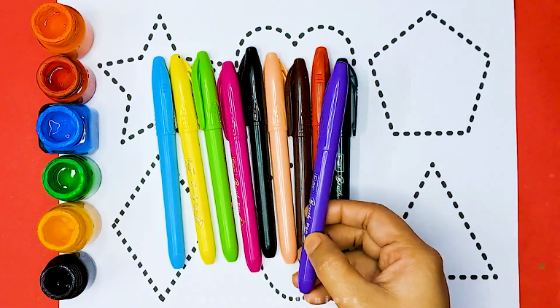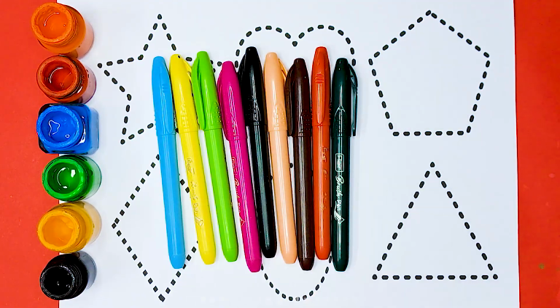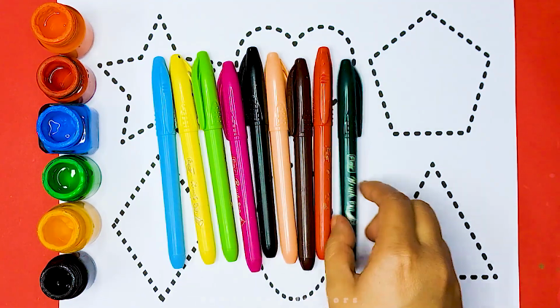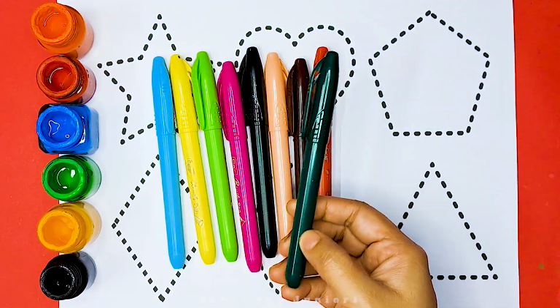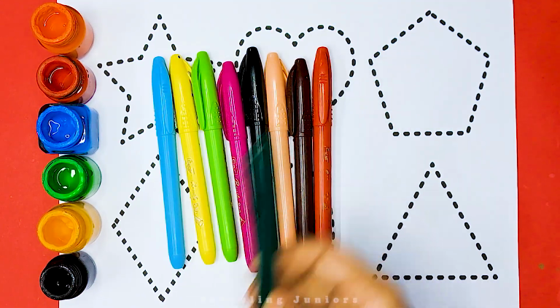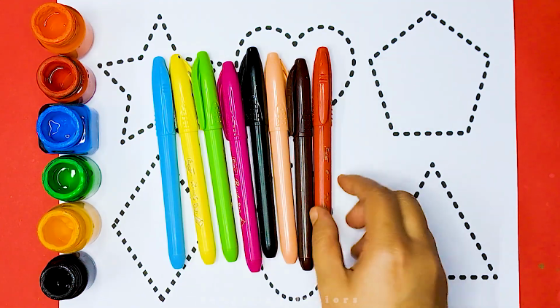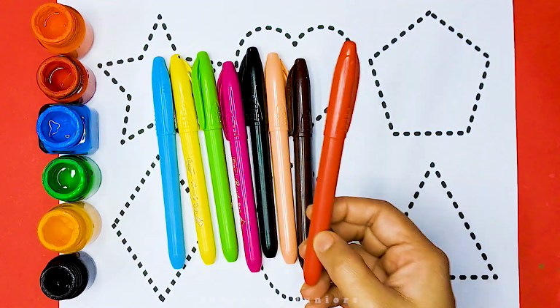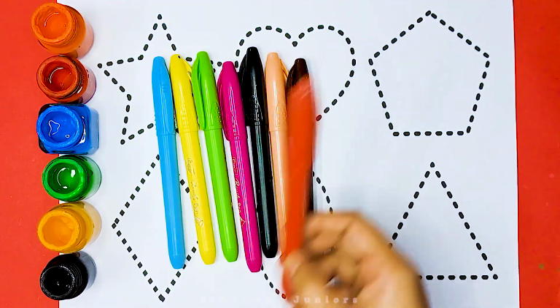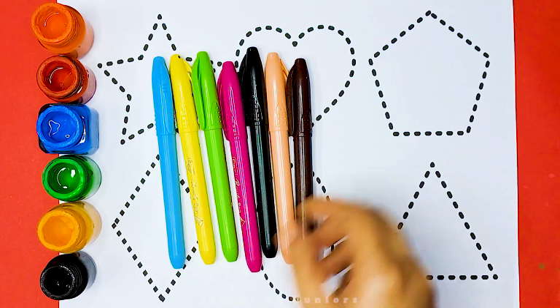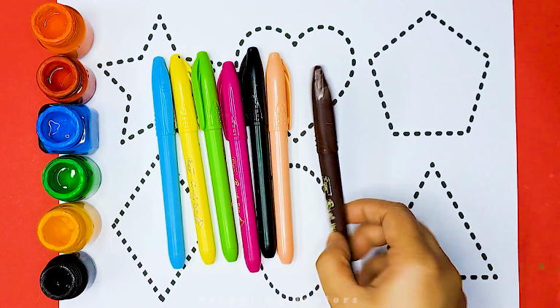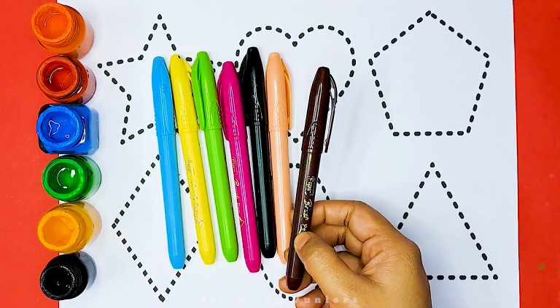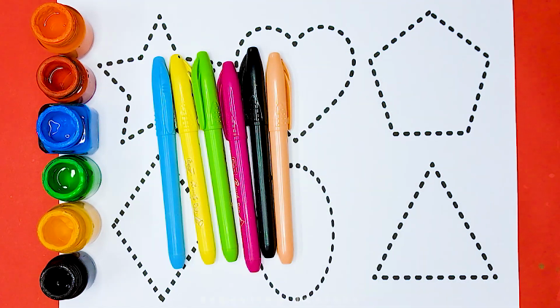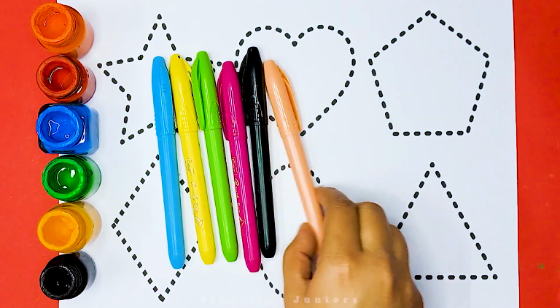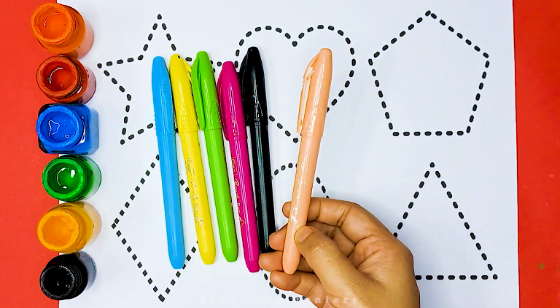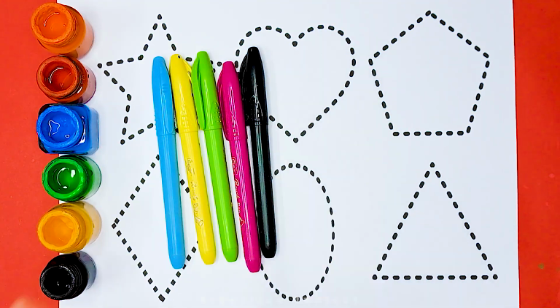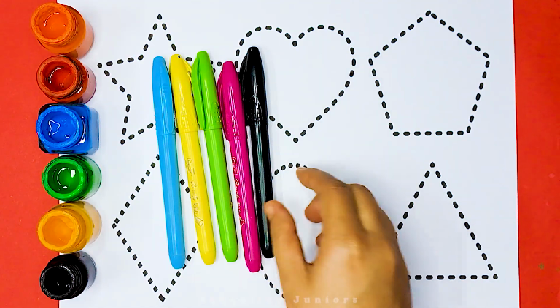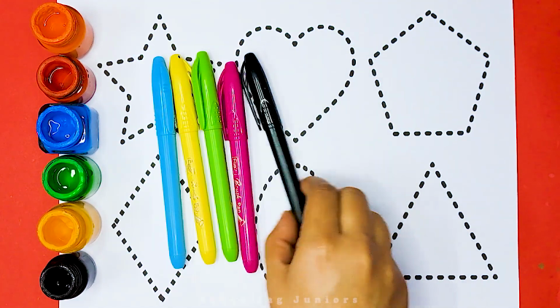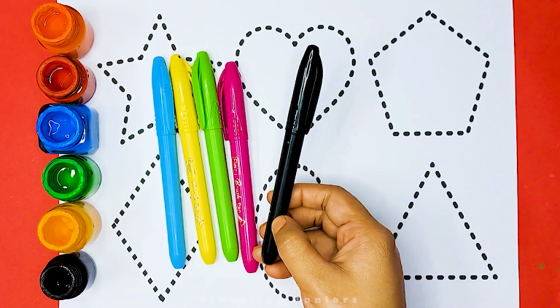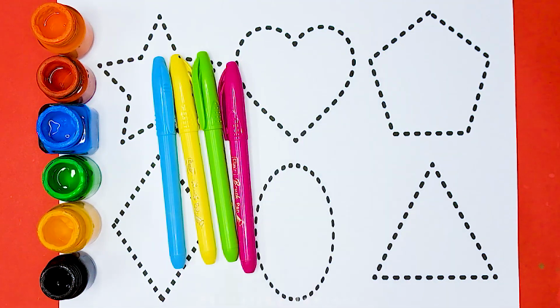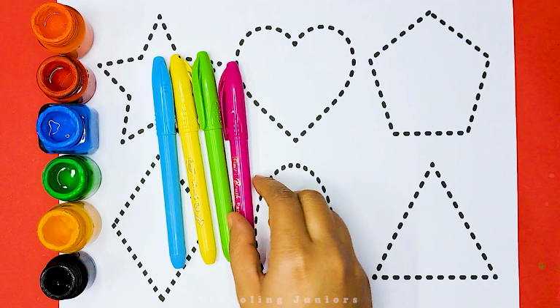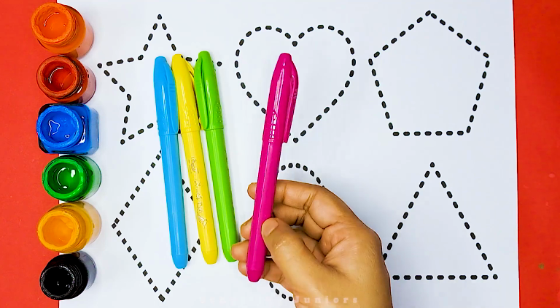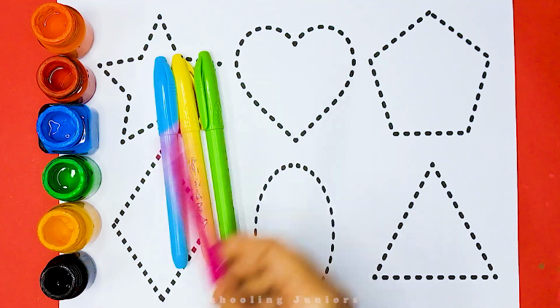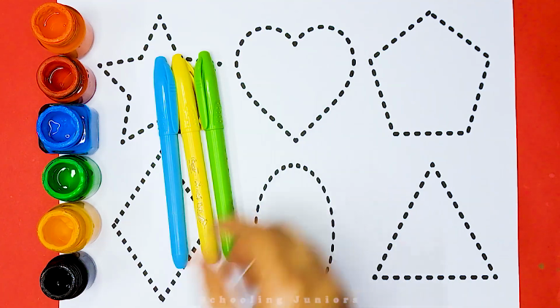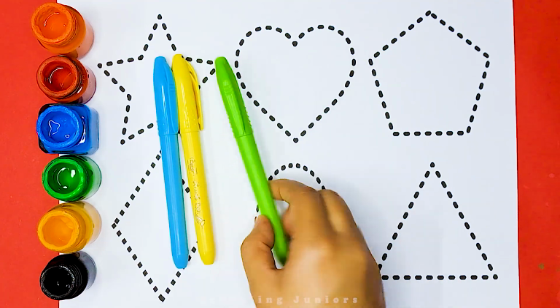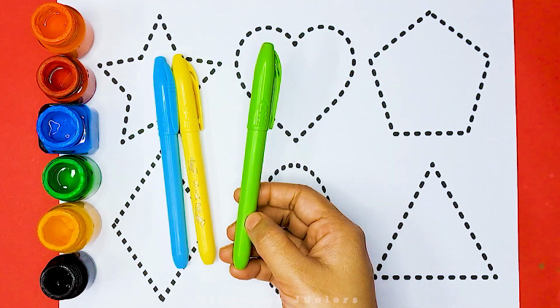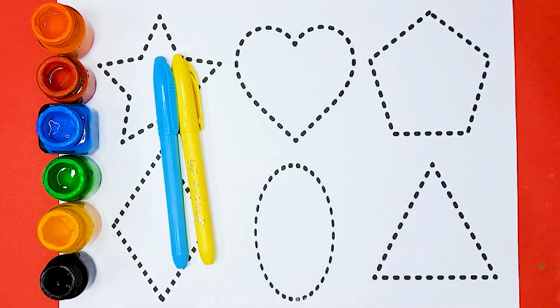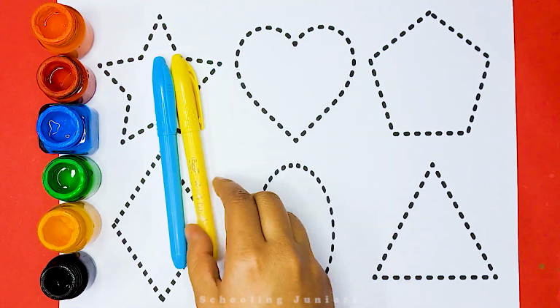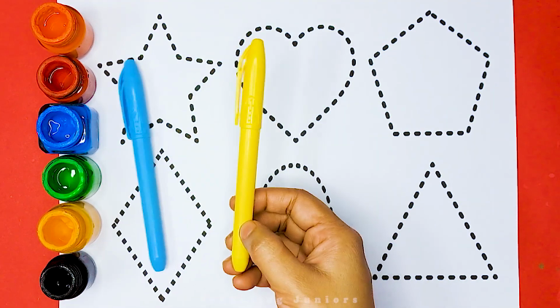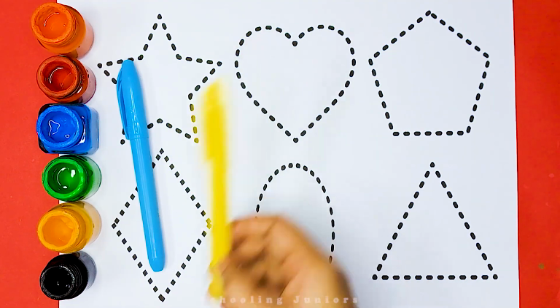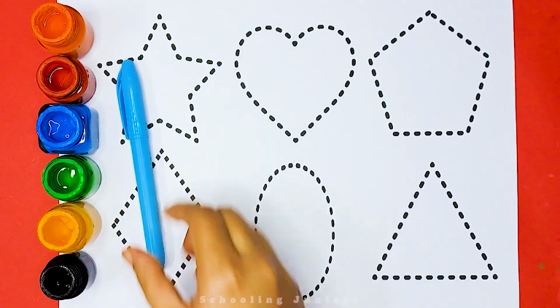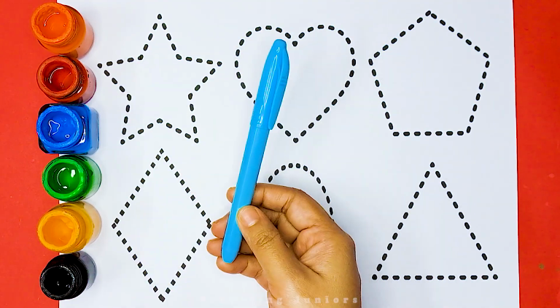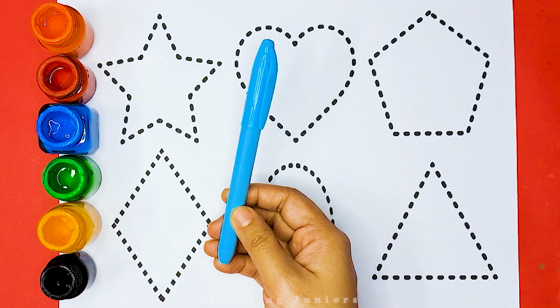Purple color, dark green color, red color, brown color, orange color, black color, pink color, light green color, yellow color, sky blue color.